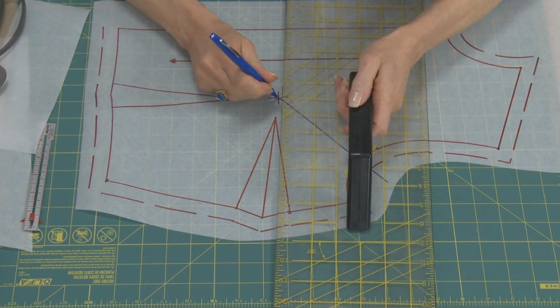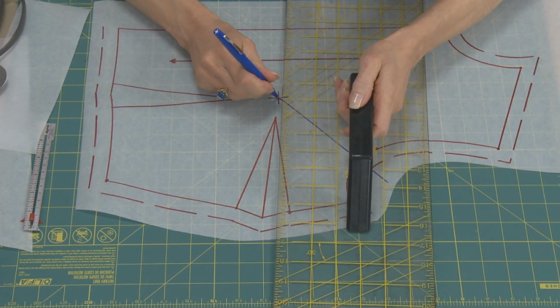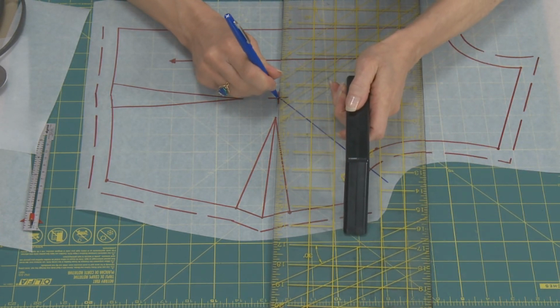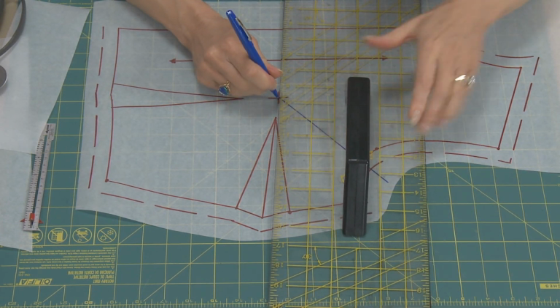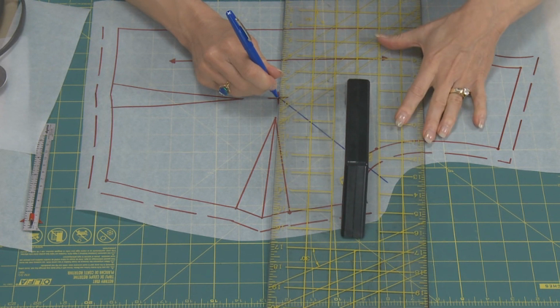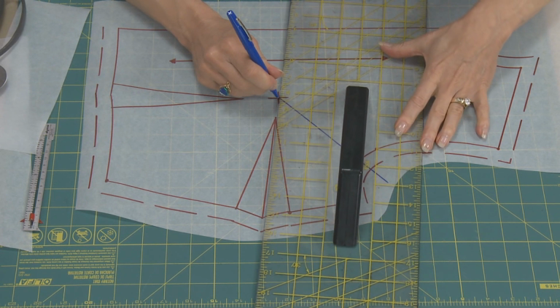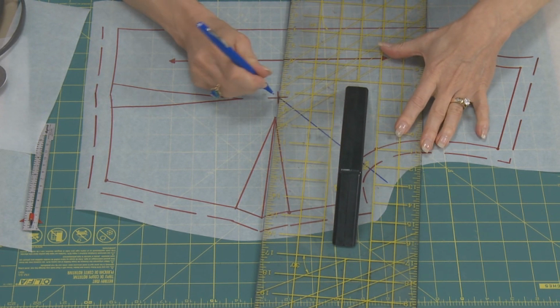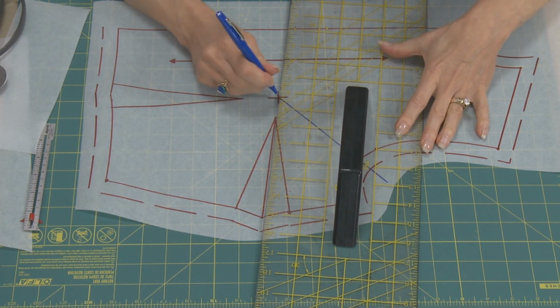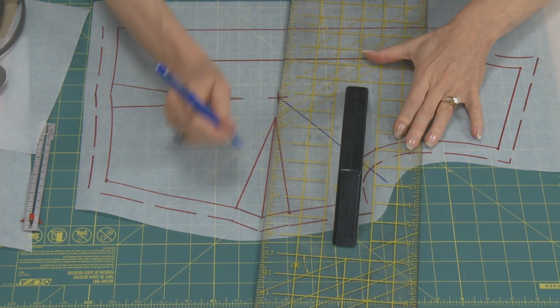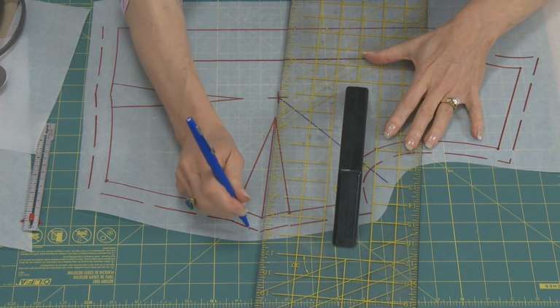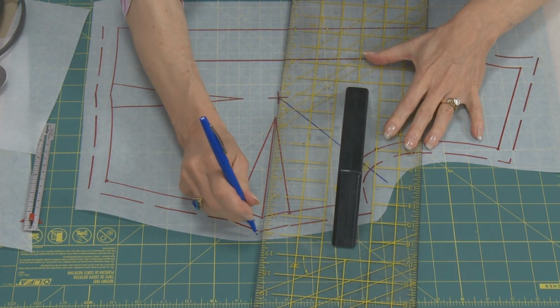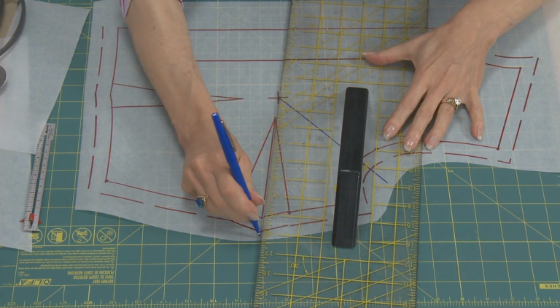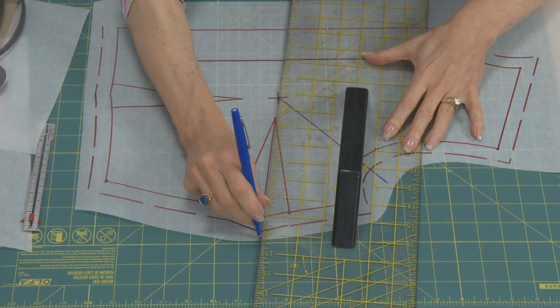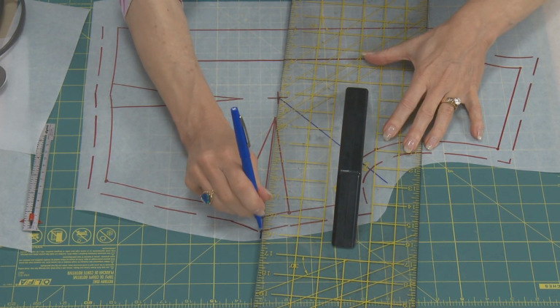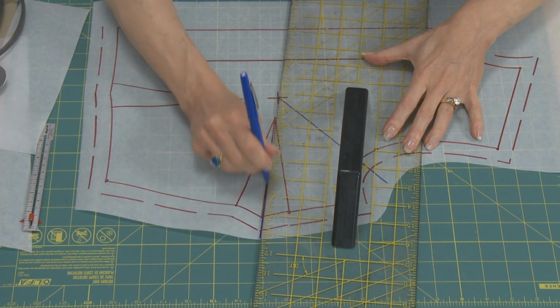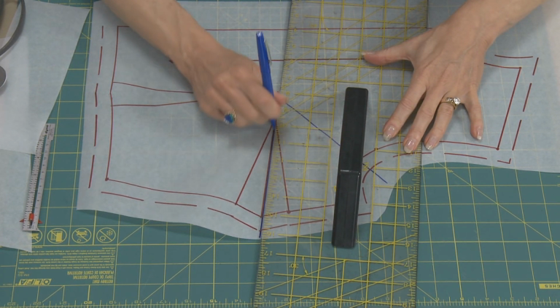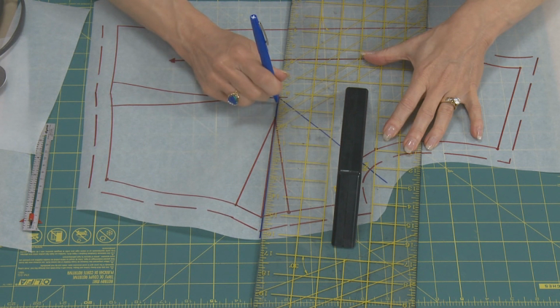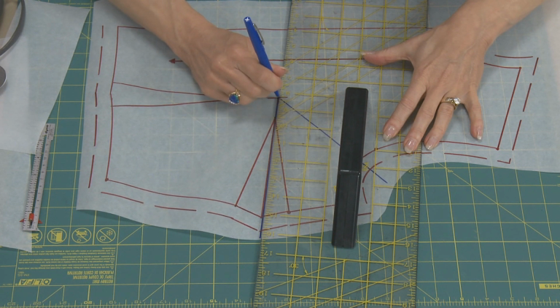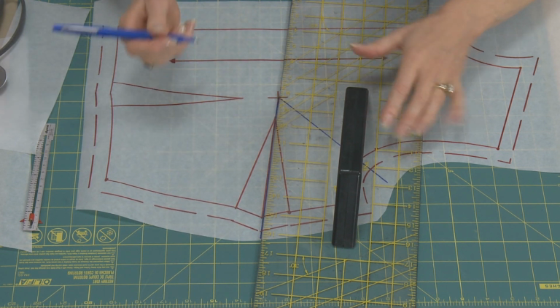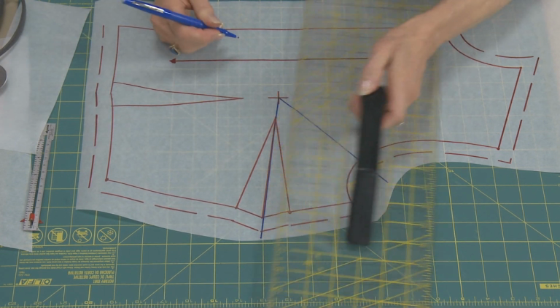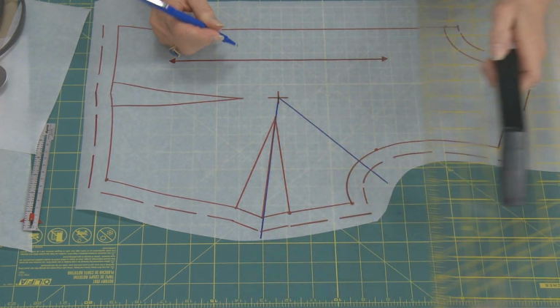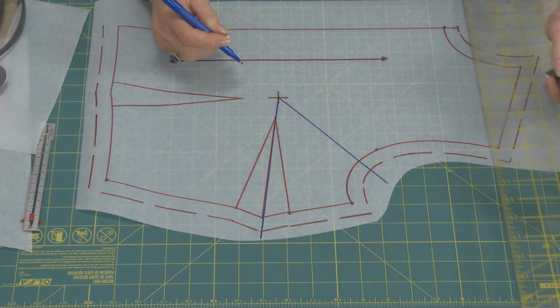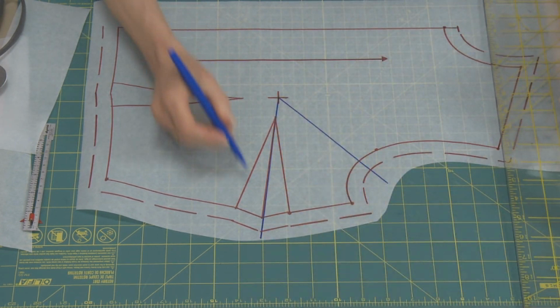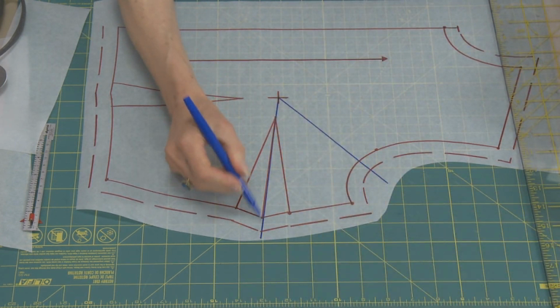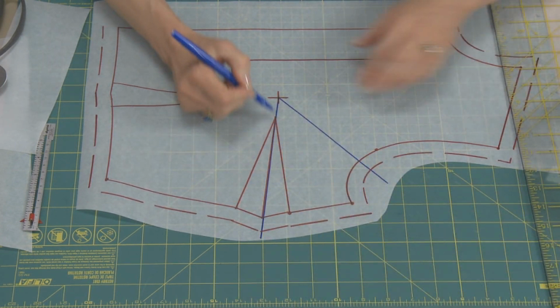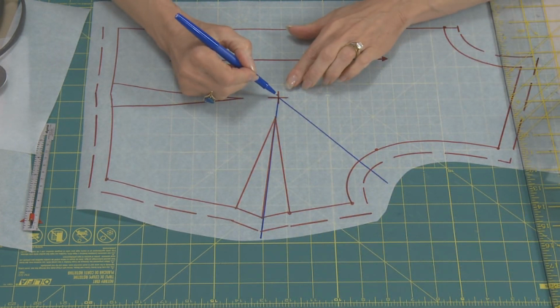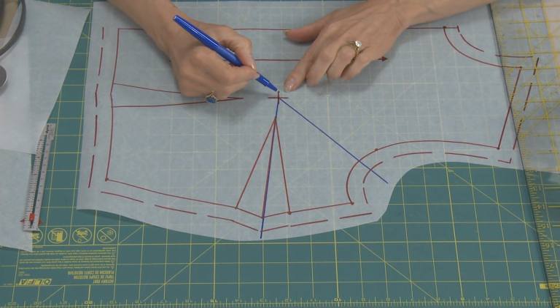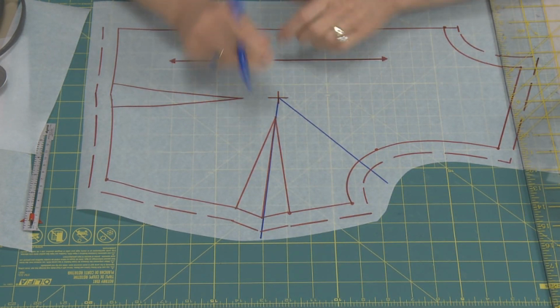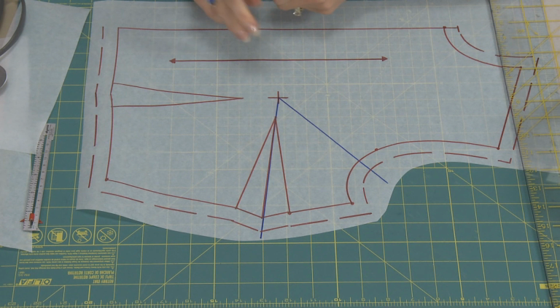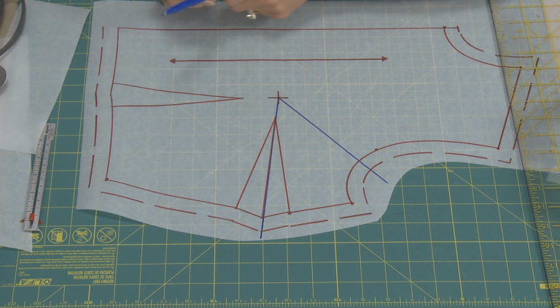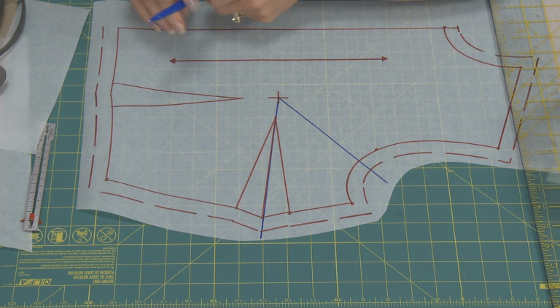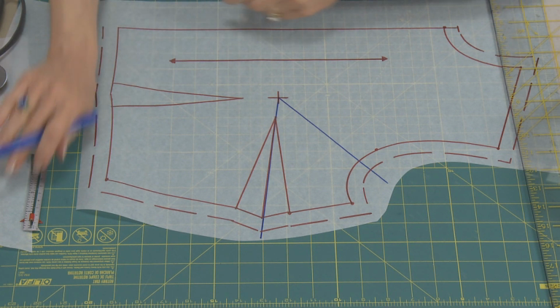We're going to ultimately overlap and close that tuck, and put it into the center of the dart. So I've drawn a blue line going through the center of the dart, again up to the tip of the apex.